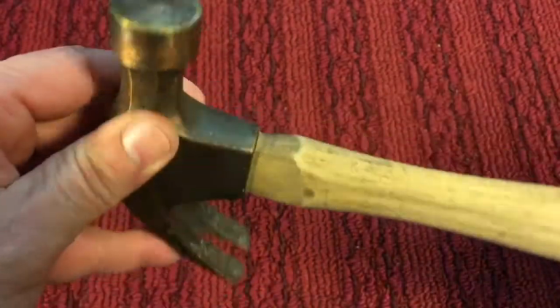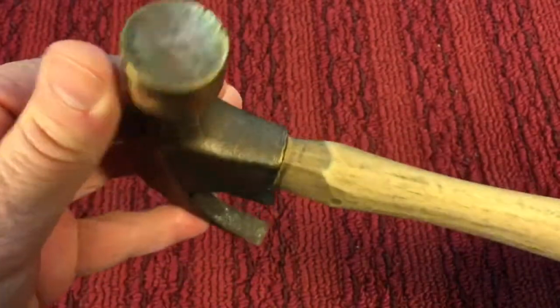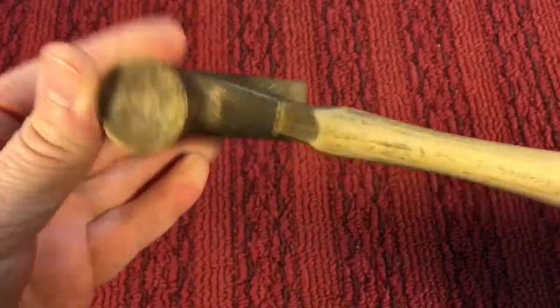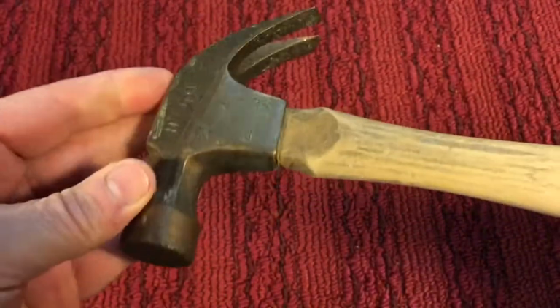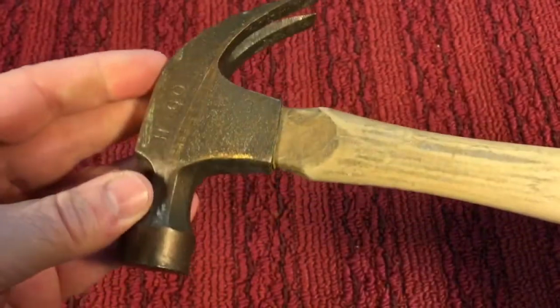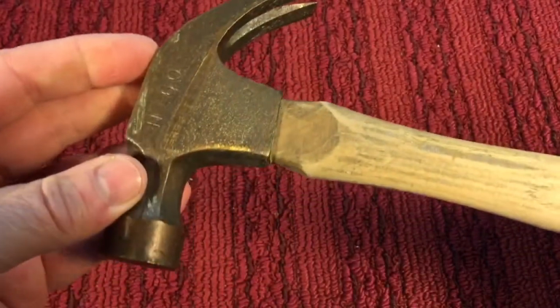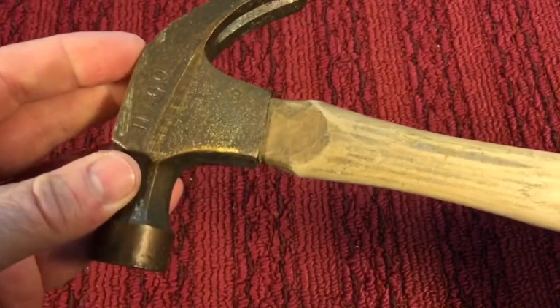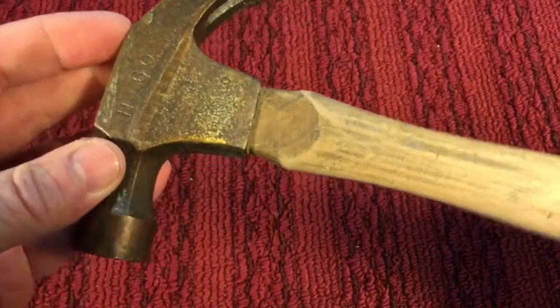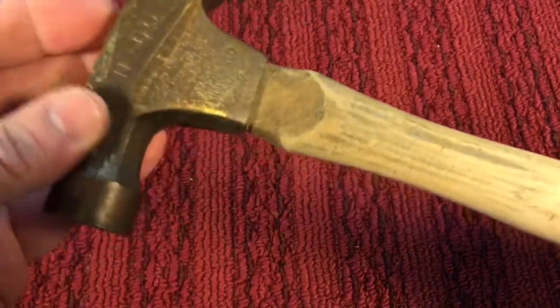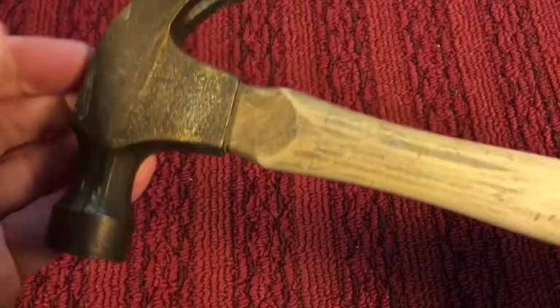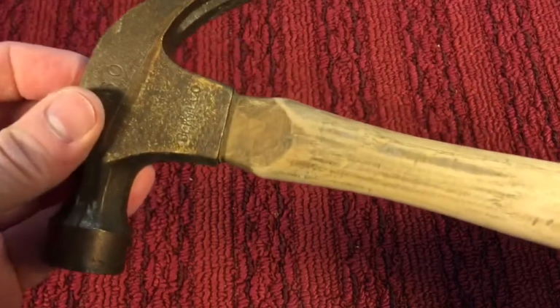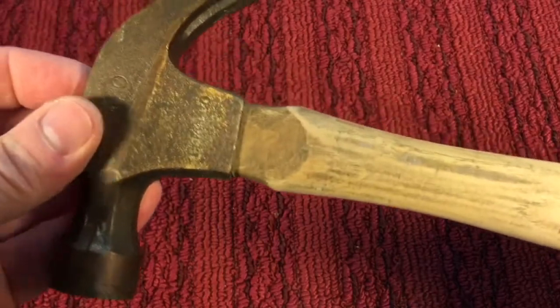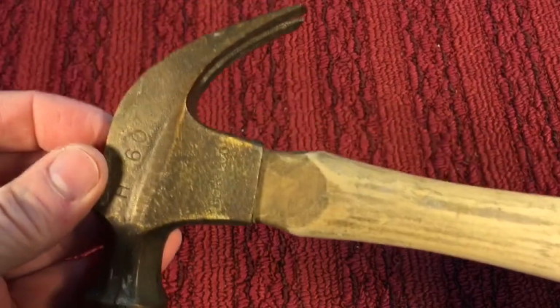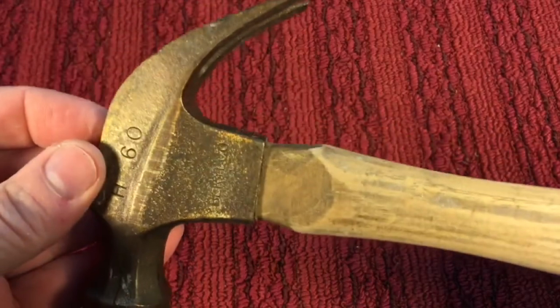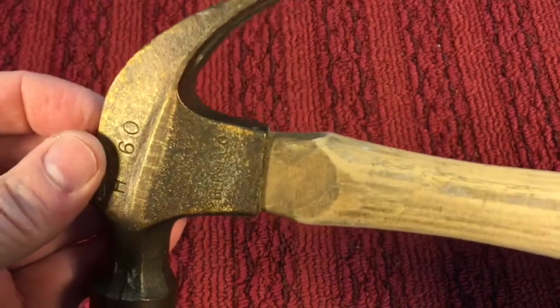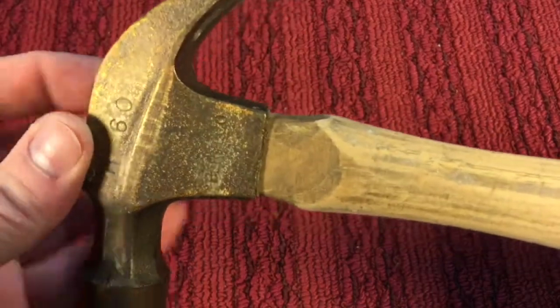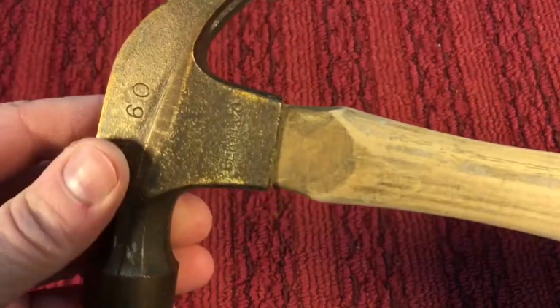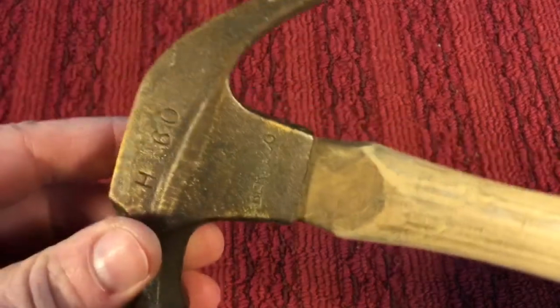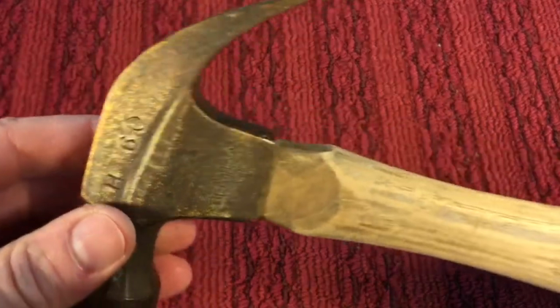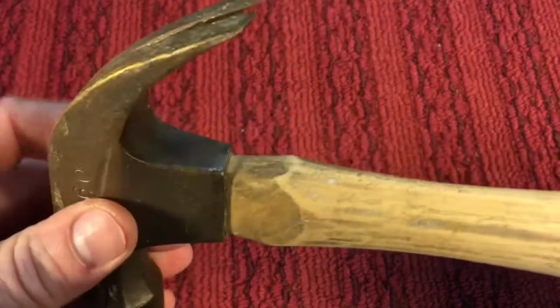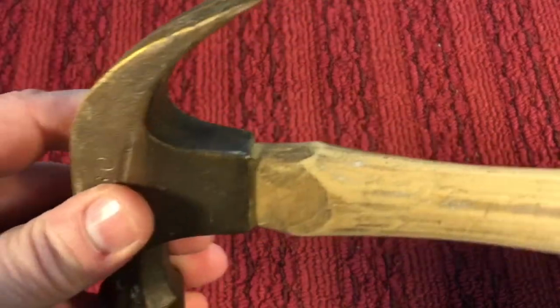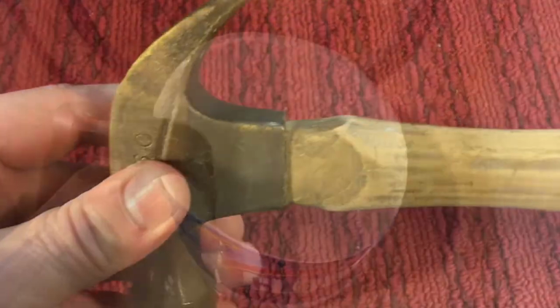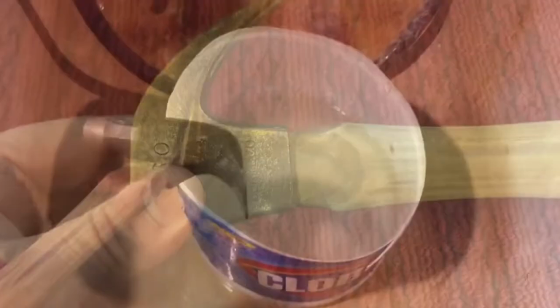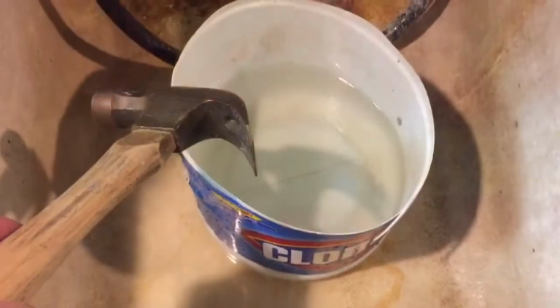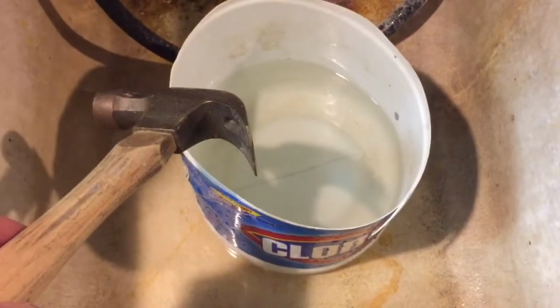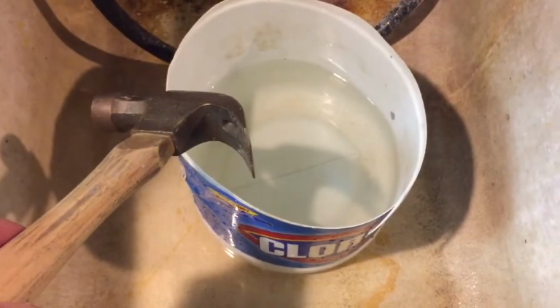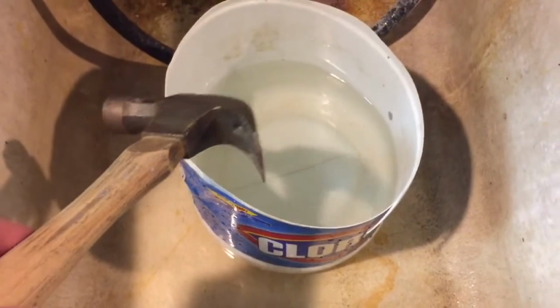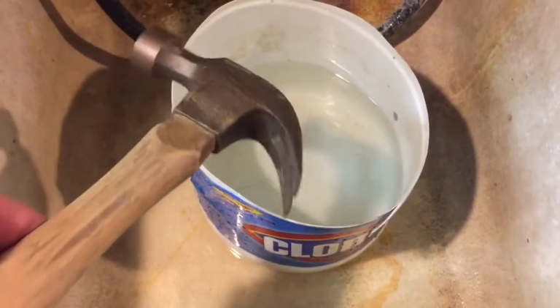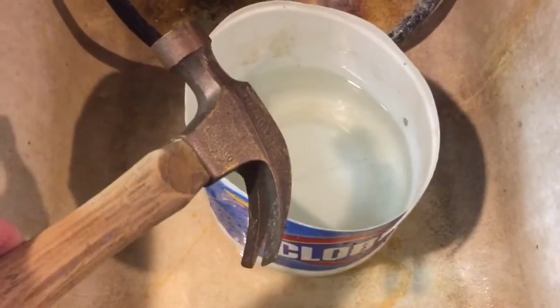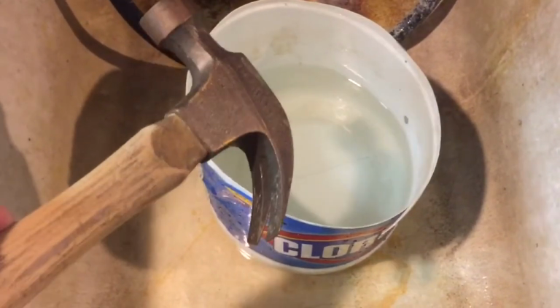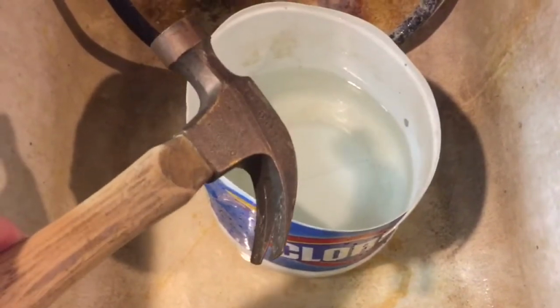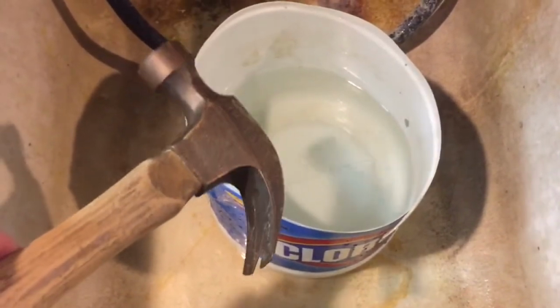No problem. Now we could try and reset this hammer — re-wedge it — but let me show you how we do it. We're over at the slop sink here and we're going to take the hammer.